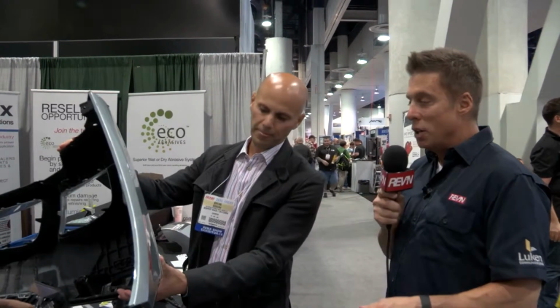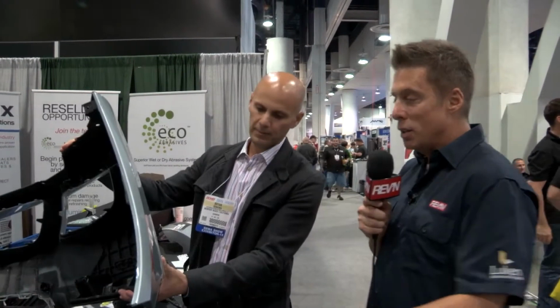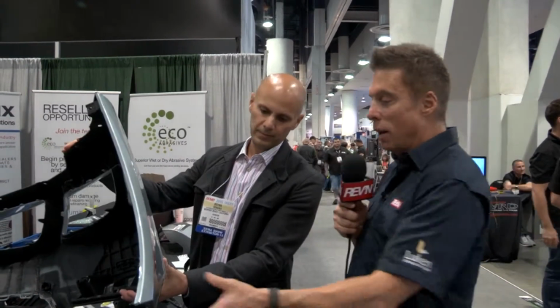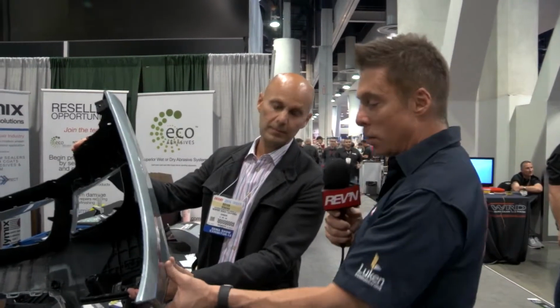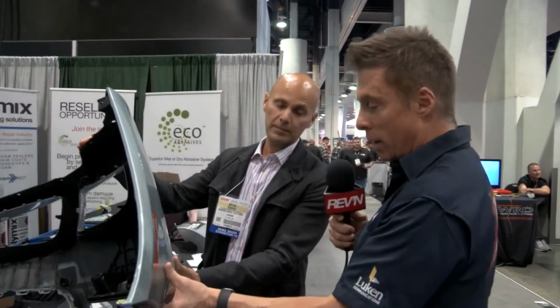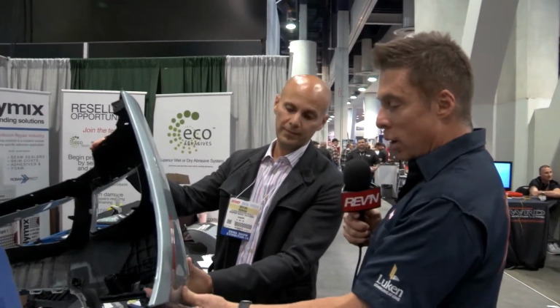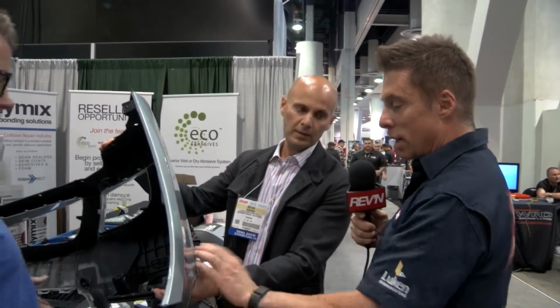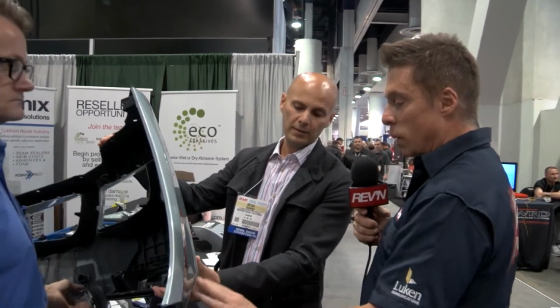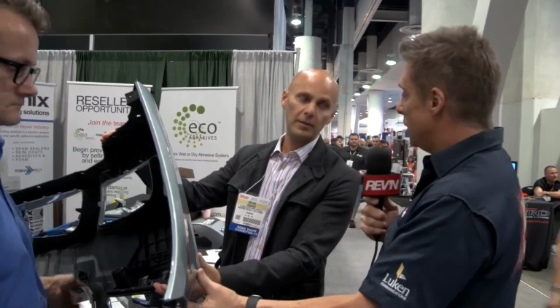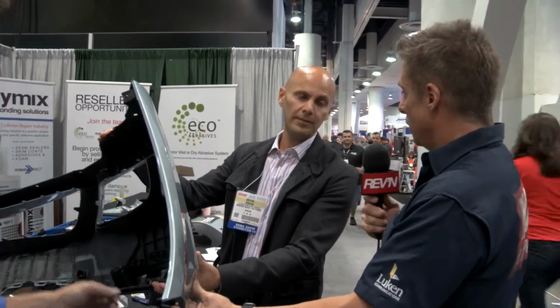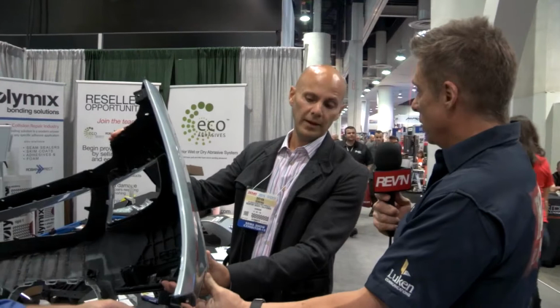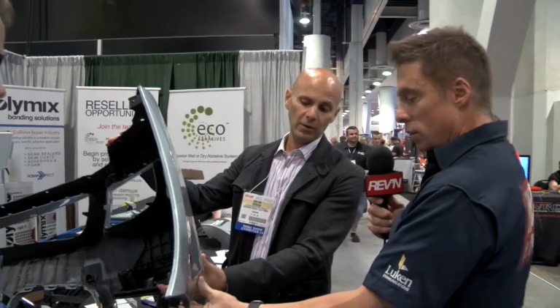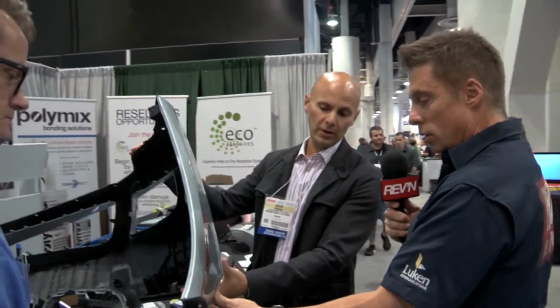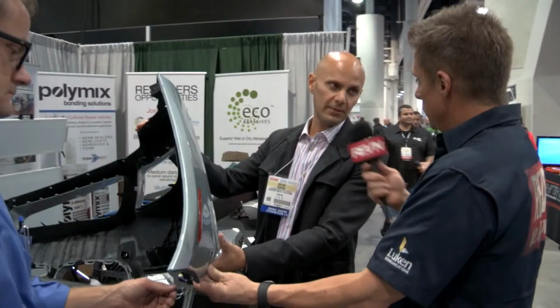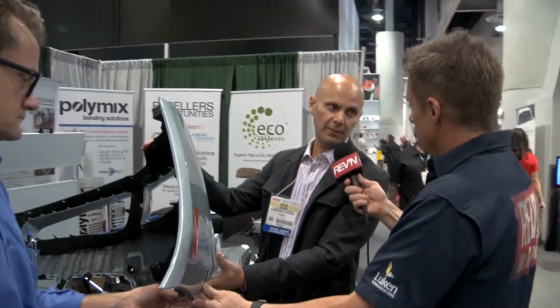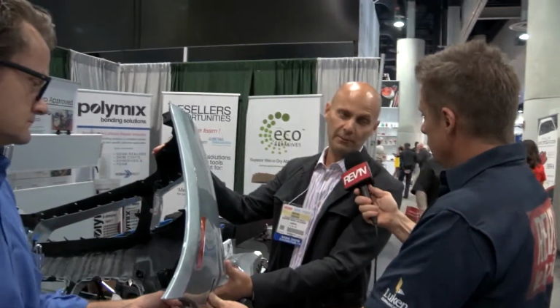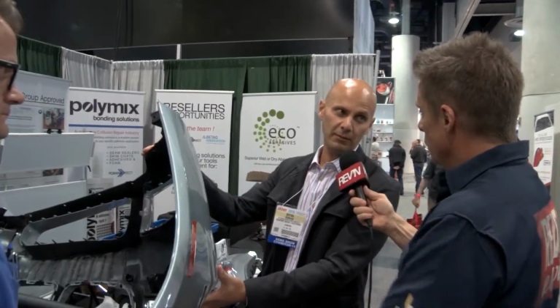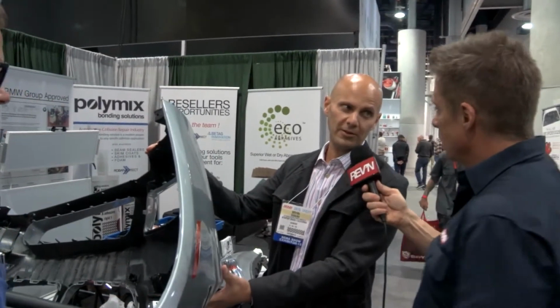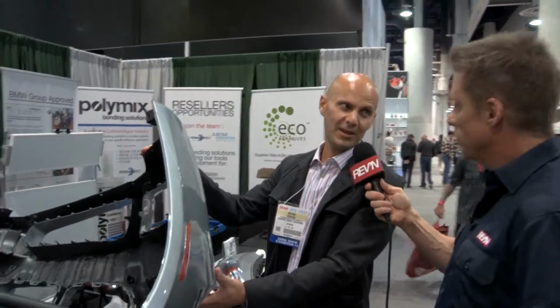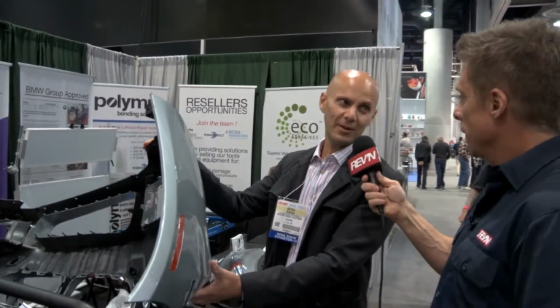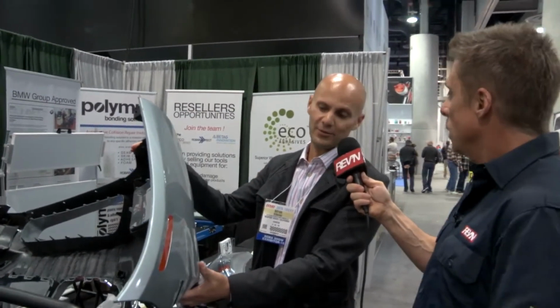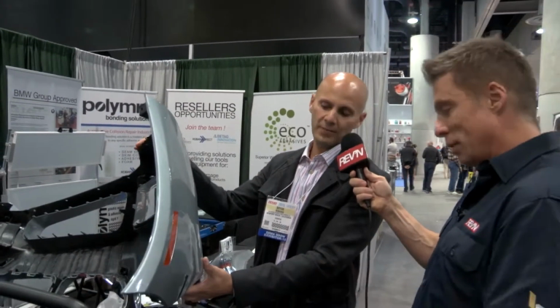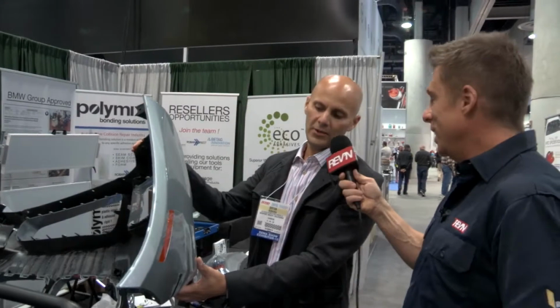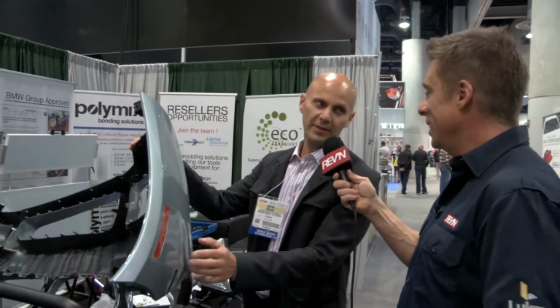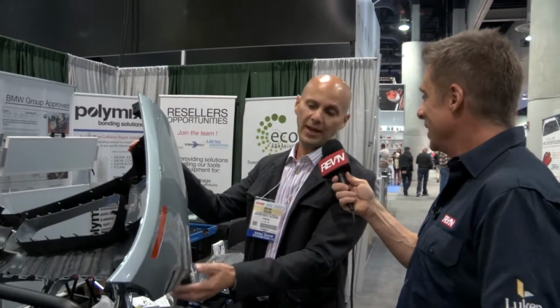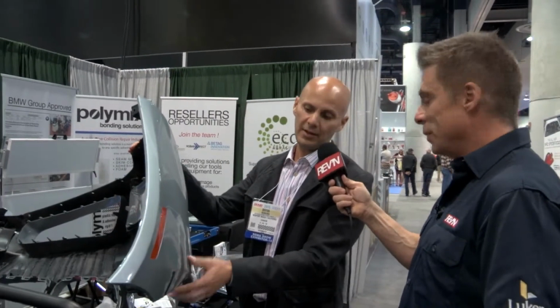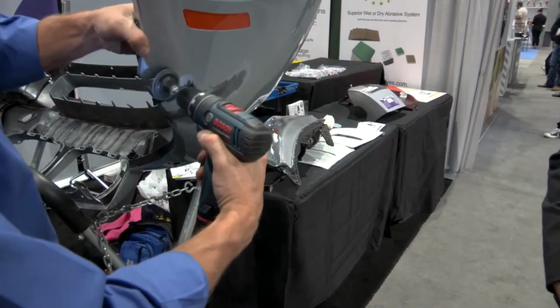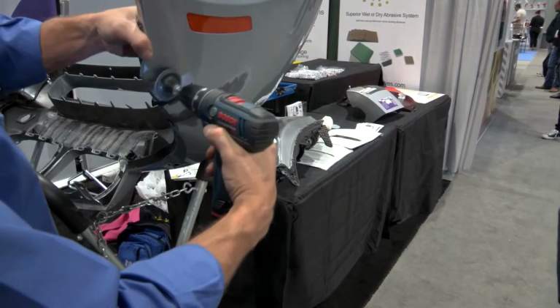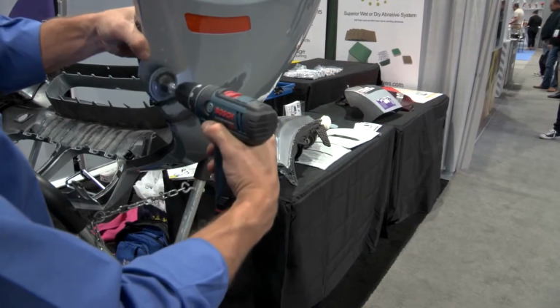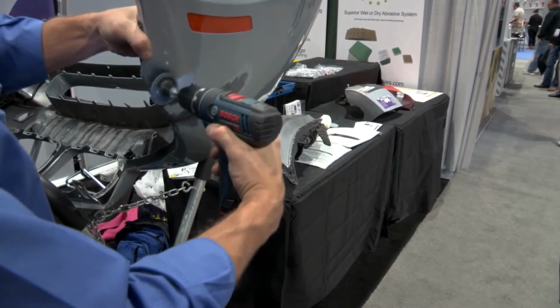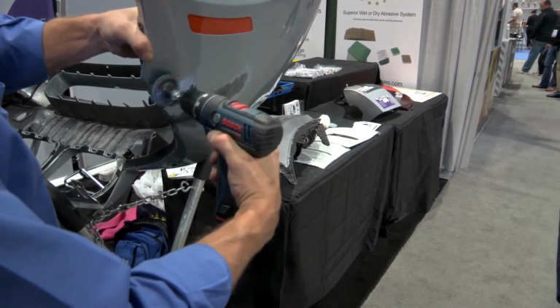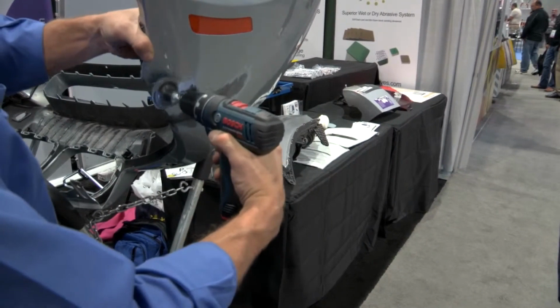This is a common thing you see from shopping malls — people give you a good punch in the bumper and all of a sudden you've got a big slice here. A lot of times that can happen just from a parking block, so sometimes it's not even somebody else's fault. You'll get that snag and tear.